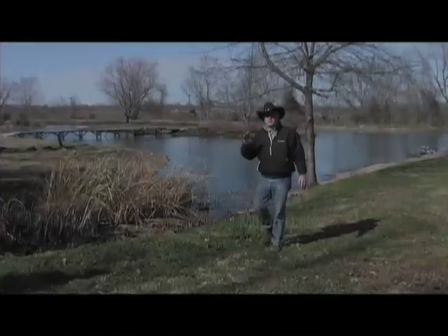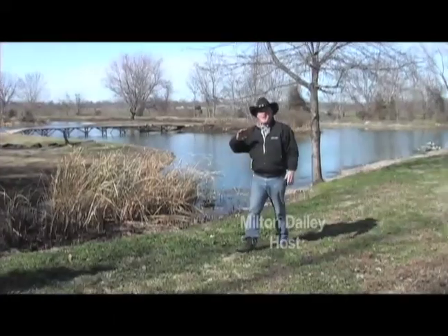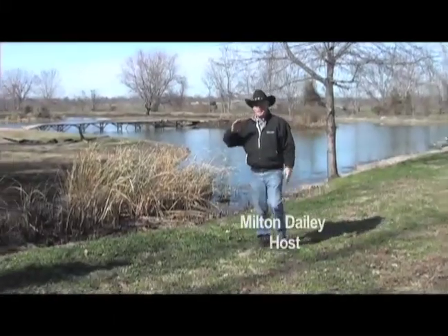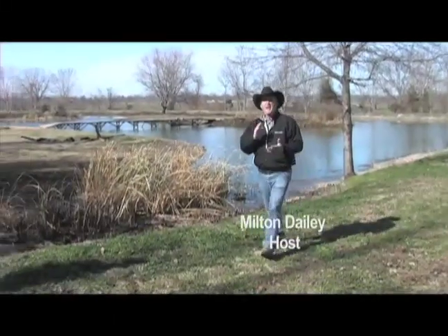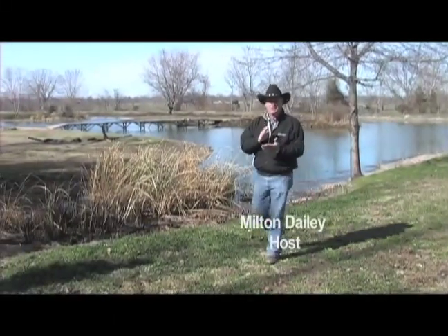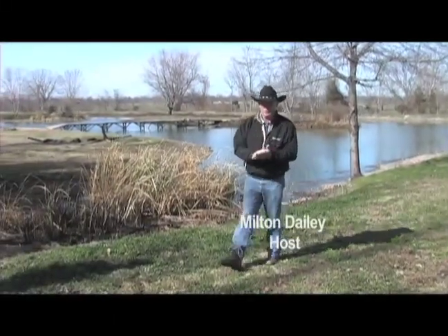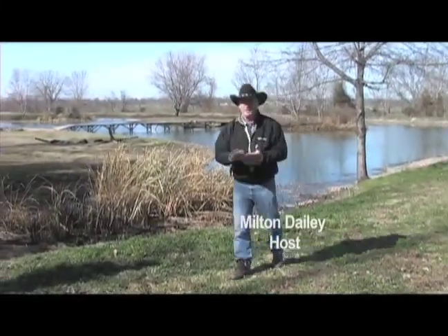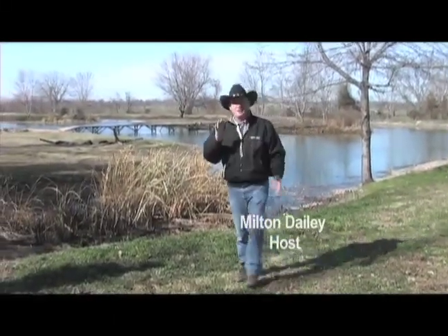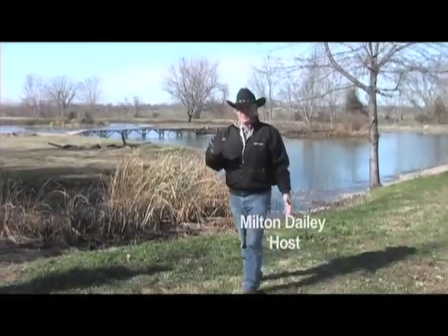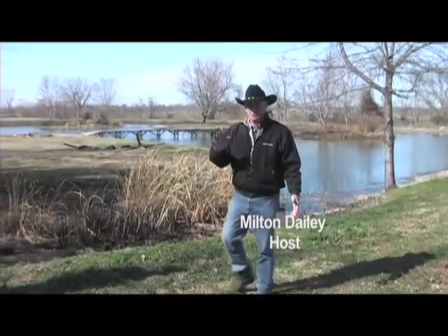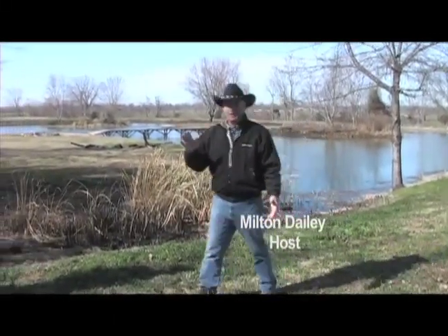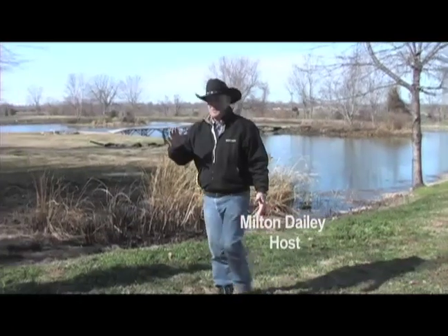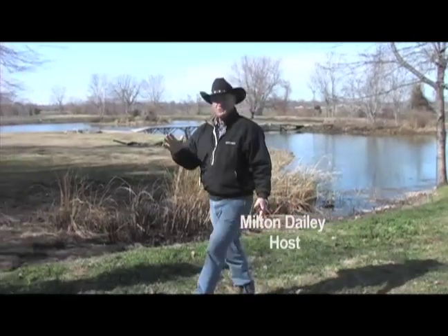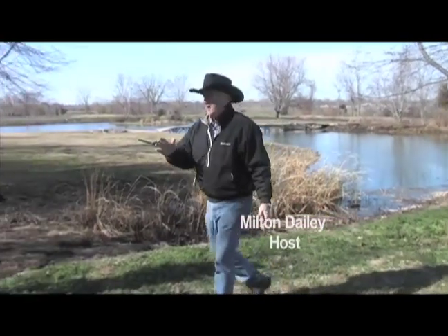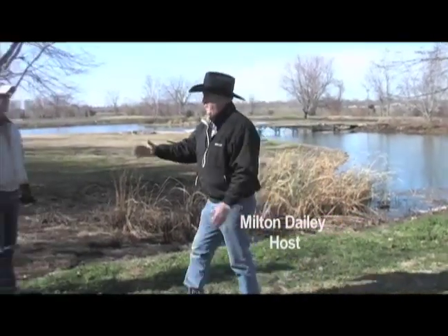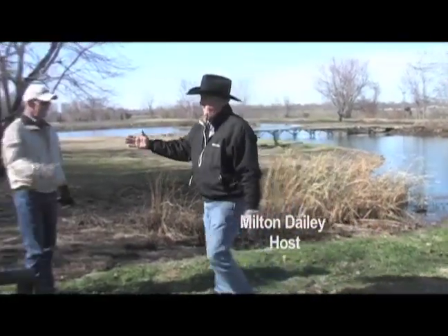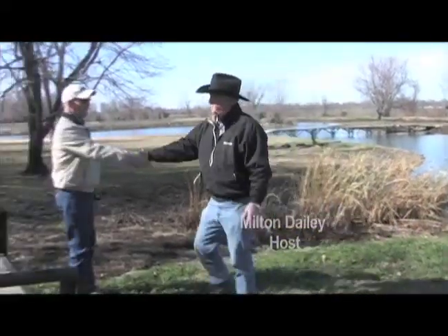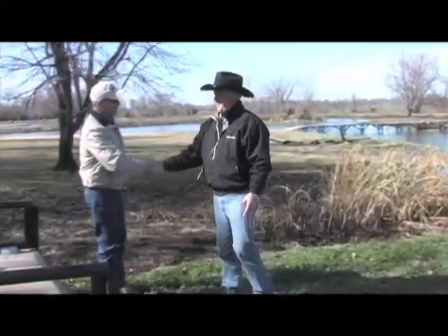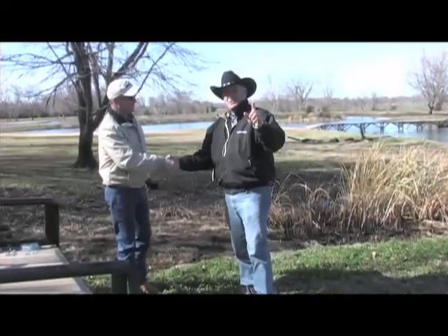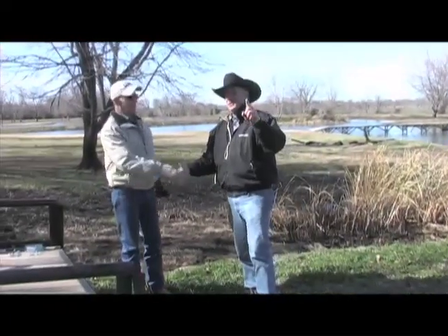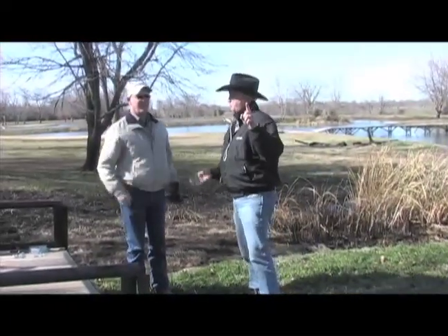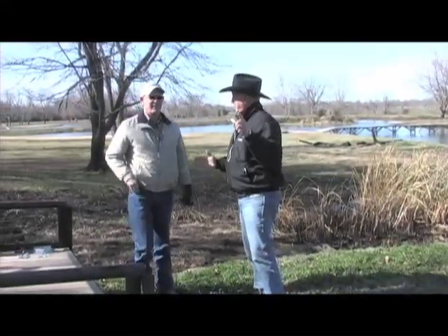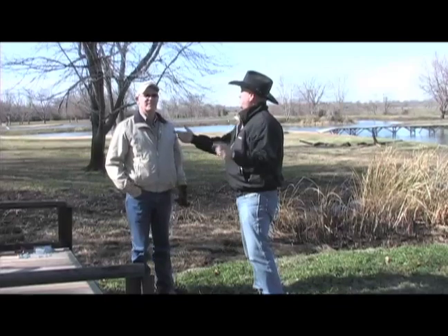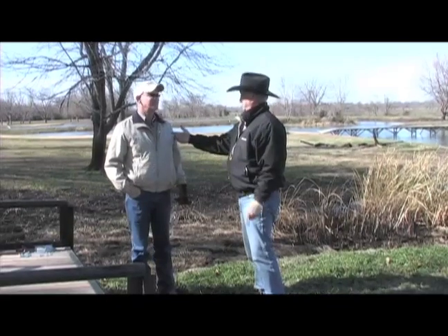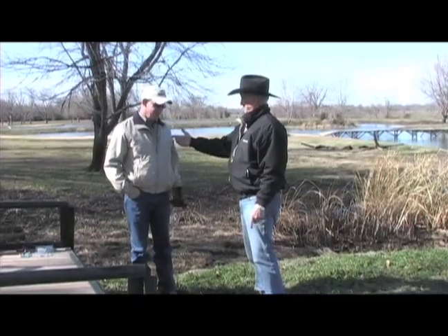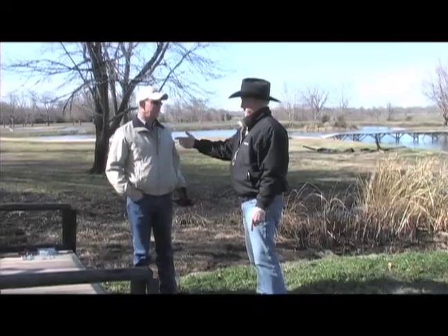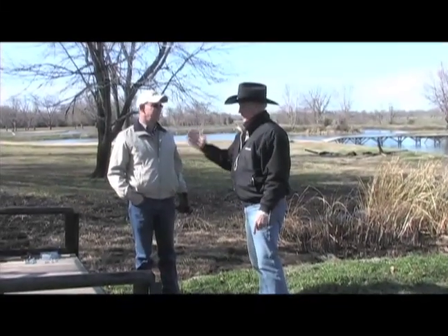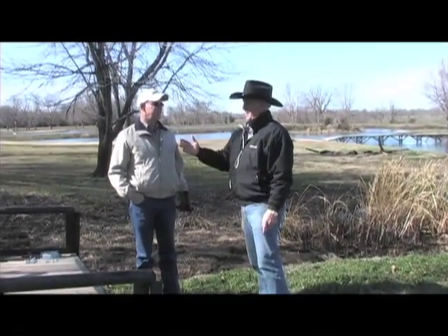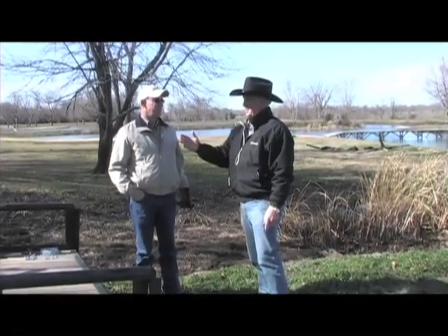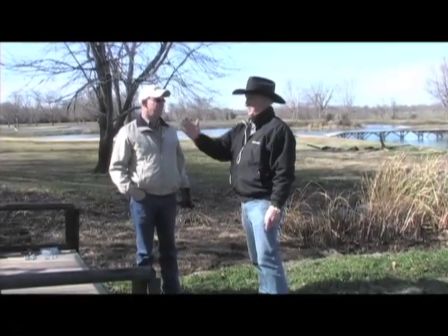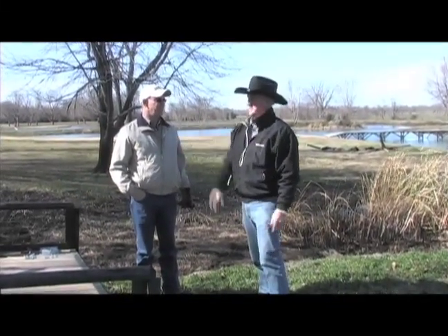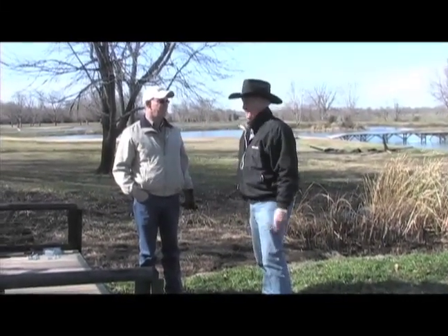For all you guys that like to catch critters, have I got the ultimate critter catching system. Doc Autry has got the Texas Swine Saloon. Tell me about what makes these things so special.